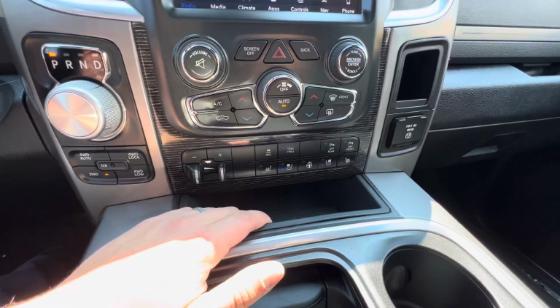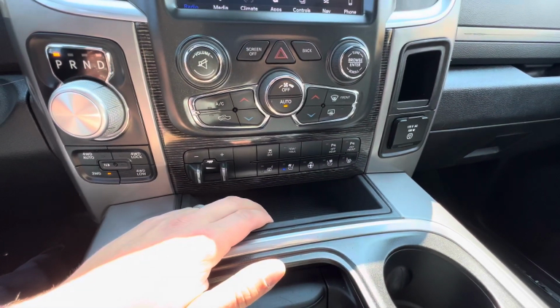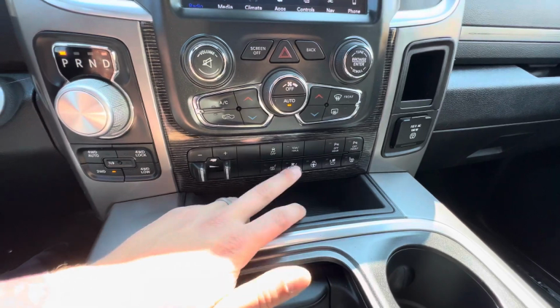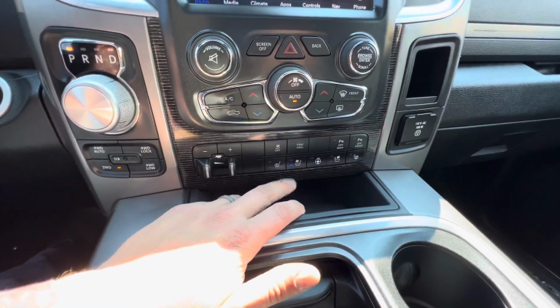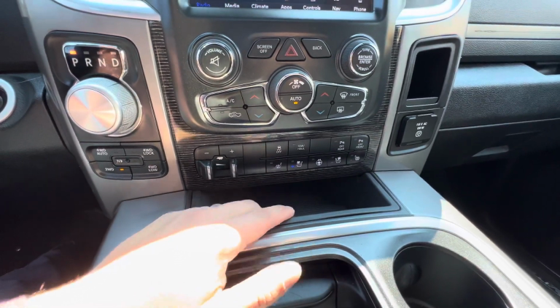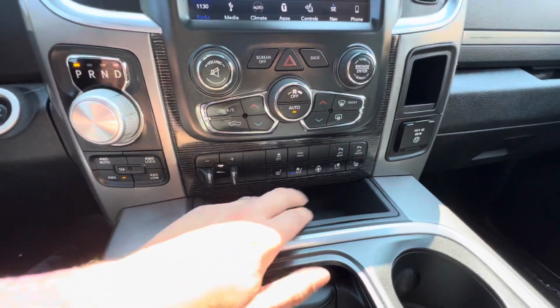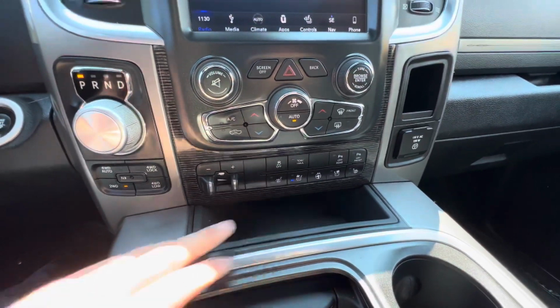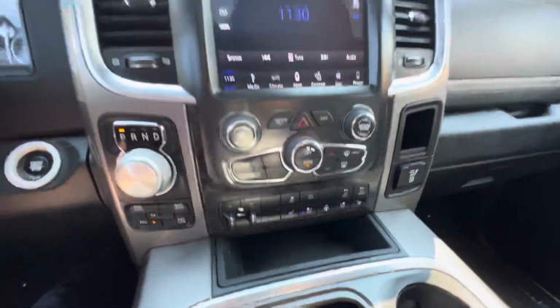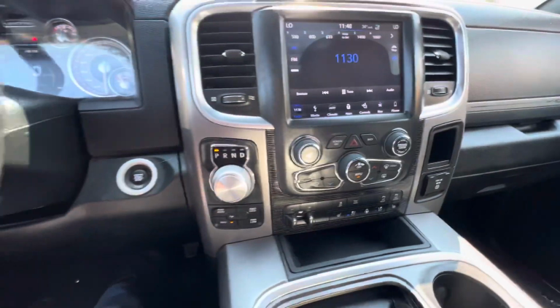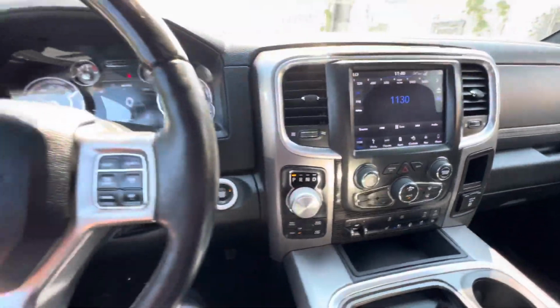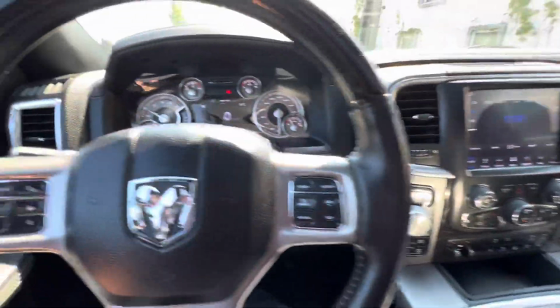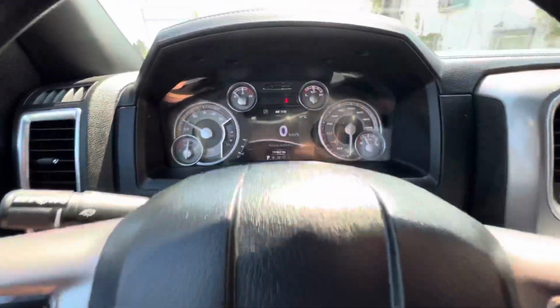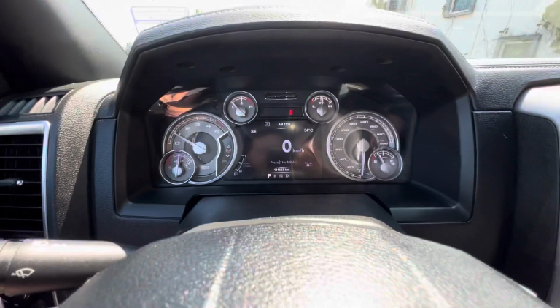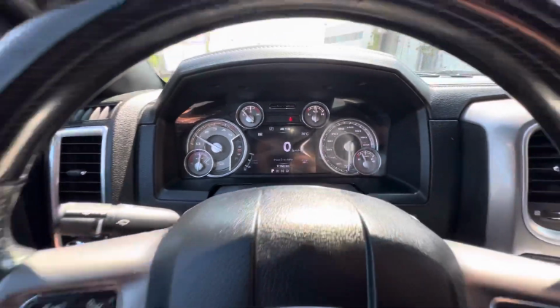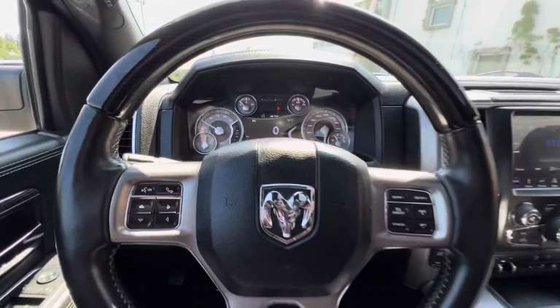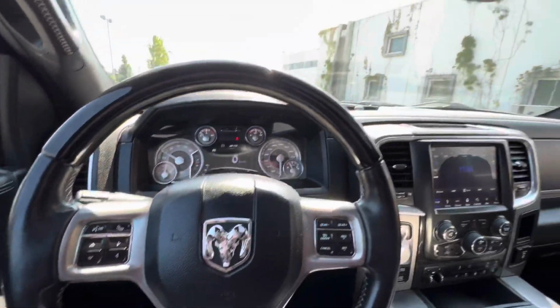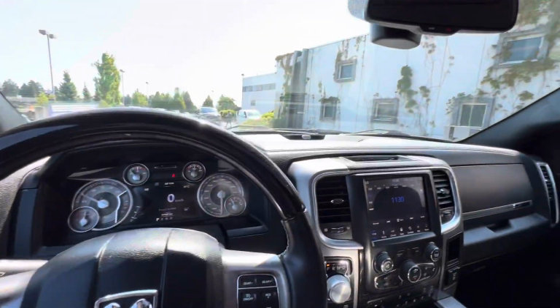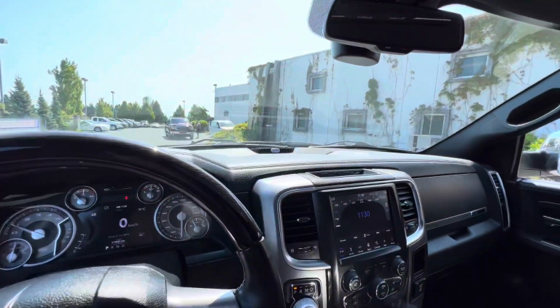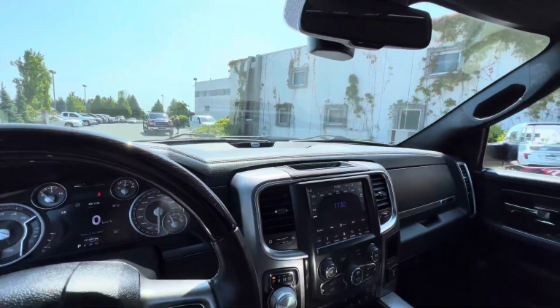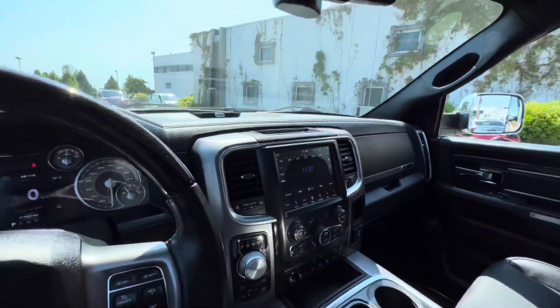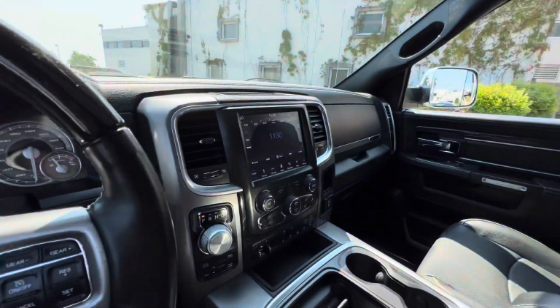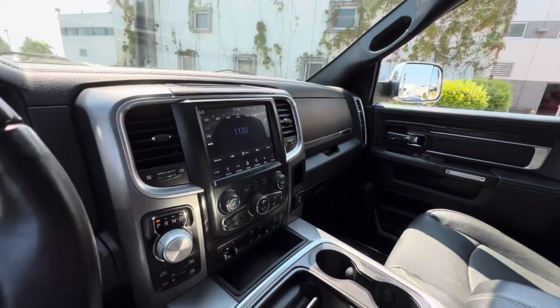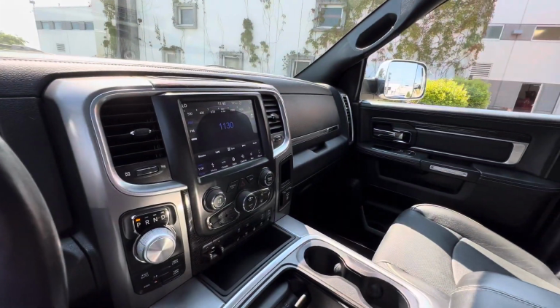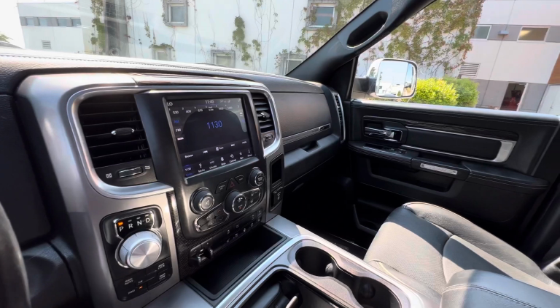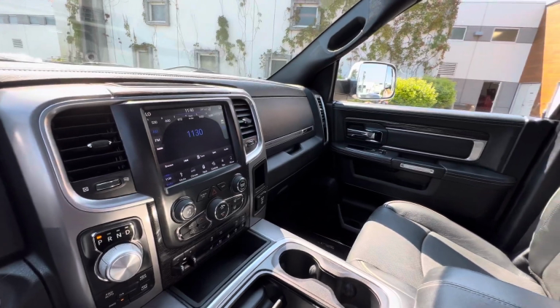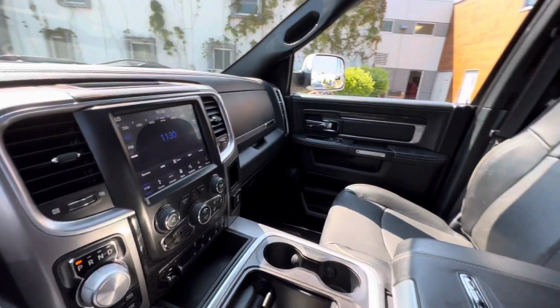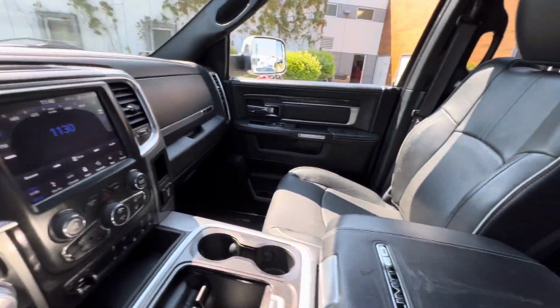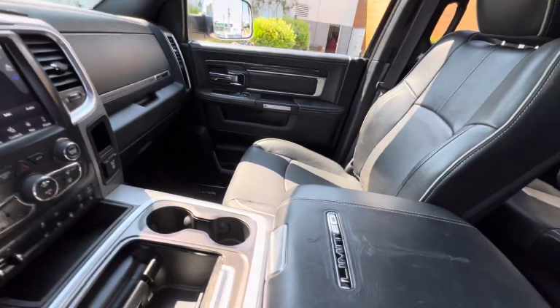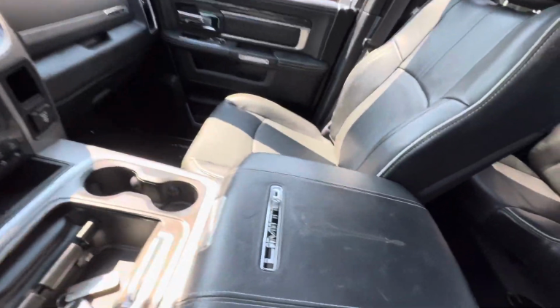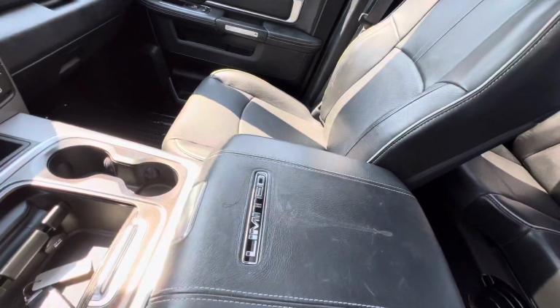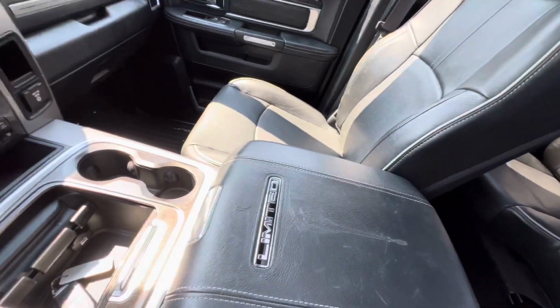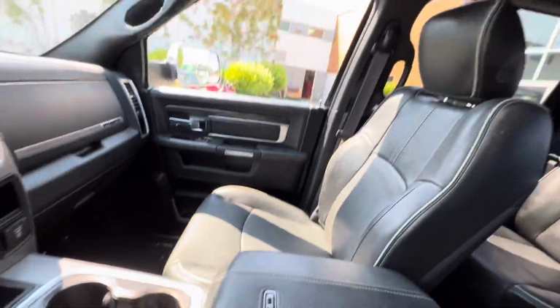Controls for cooled and heated seats as well as a heated steering wheel. This truck has 111,000 kilometers on it. It's got an Alpine sound system and navigation — pretty much everything you can think of in this Limited model.